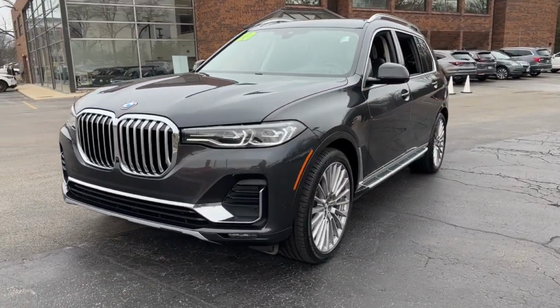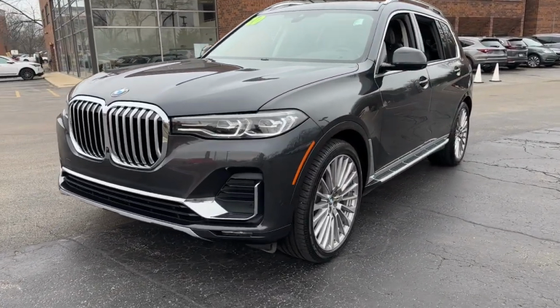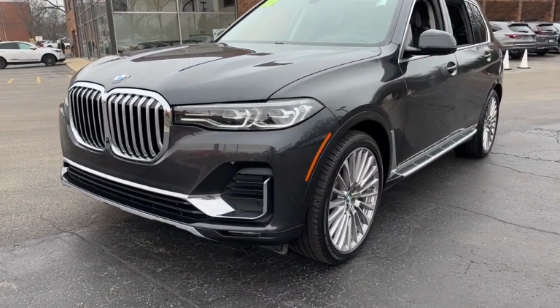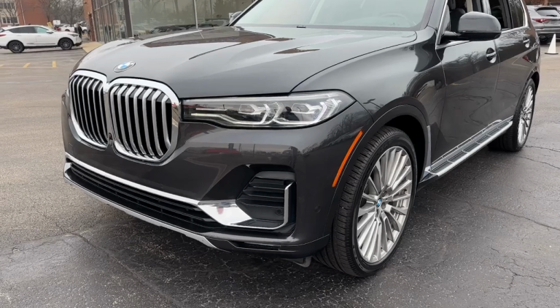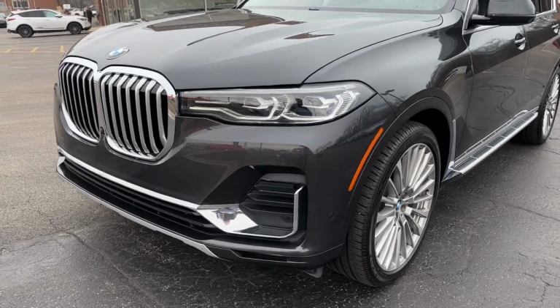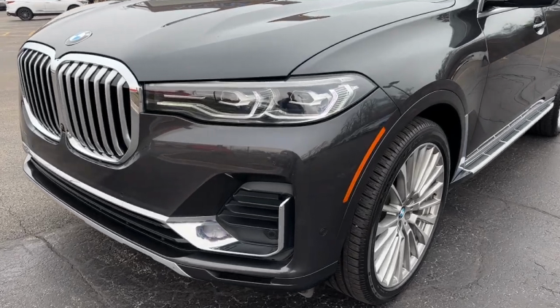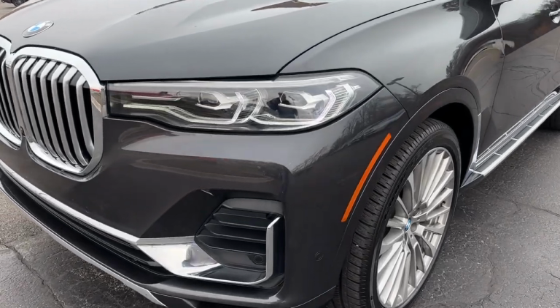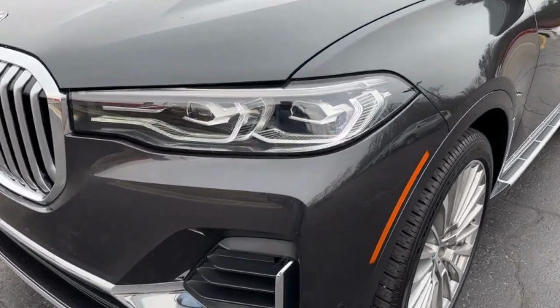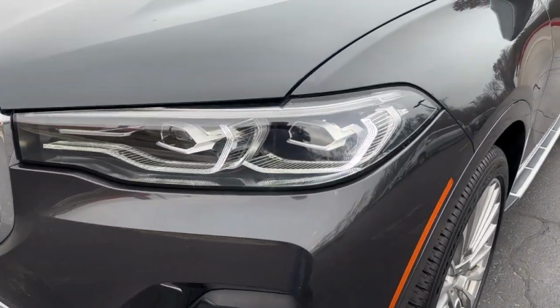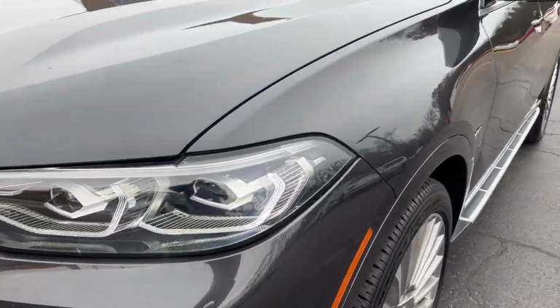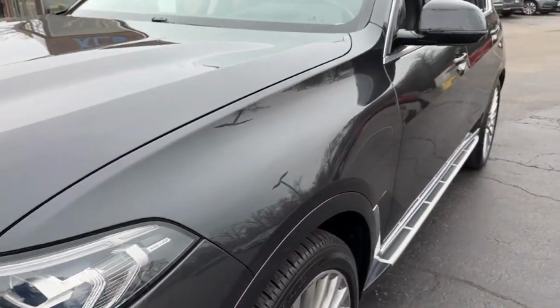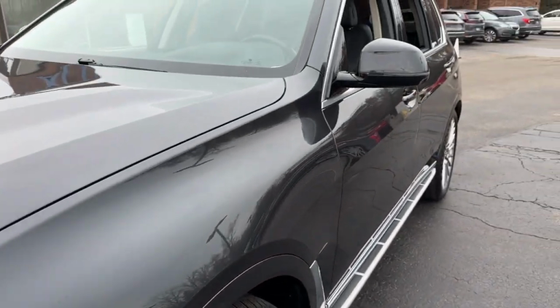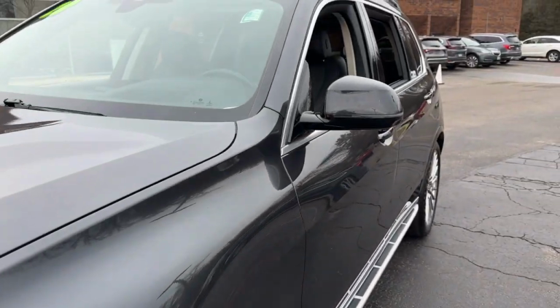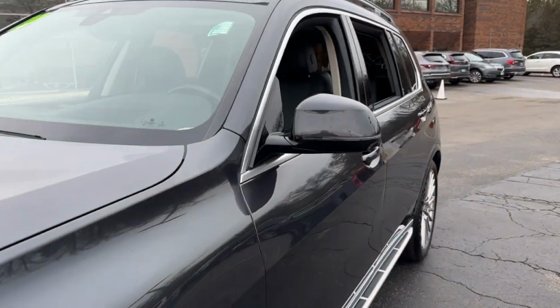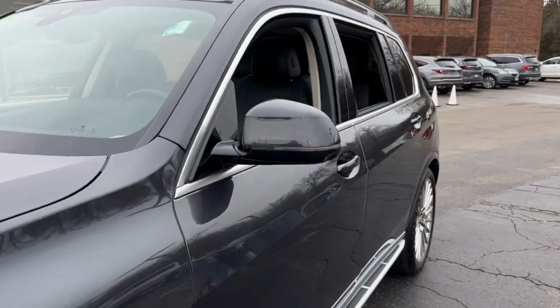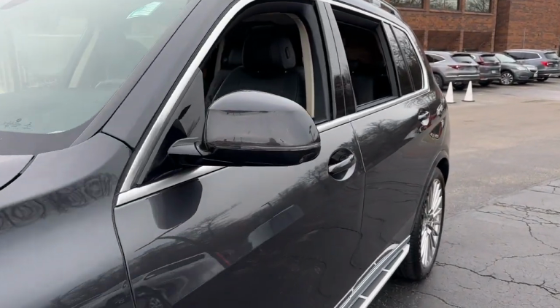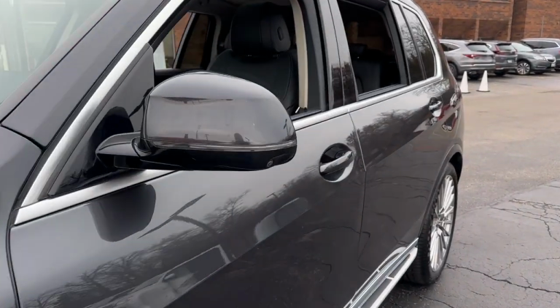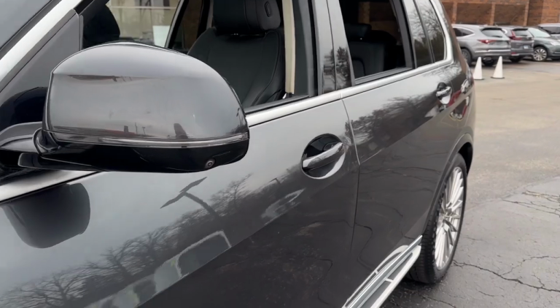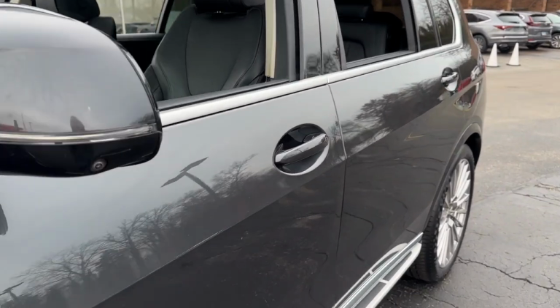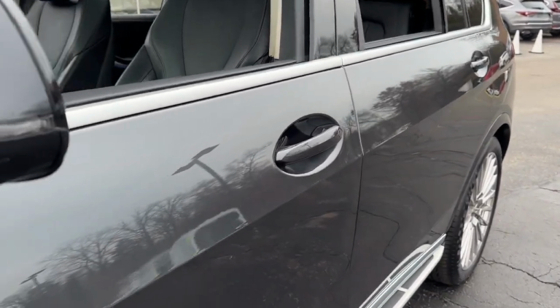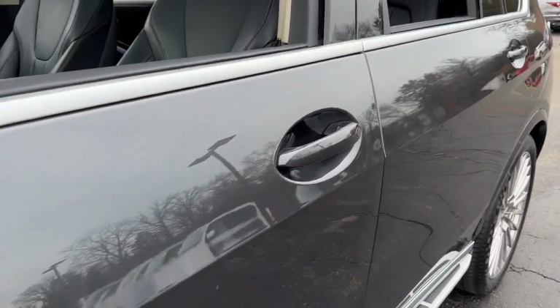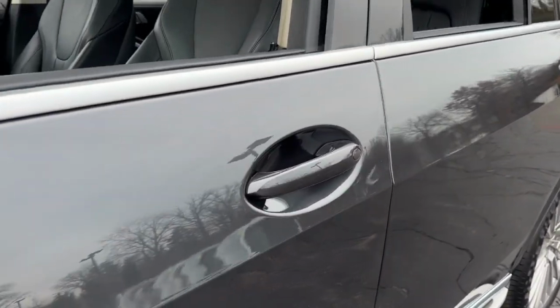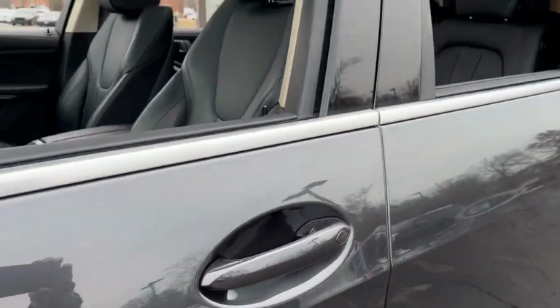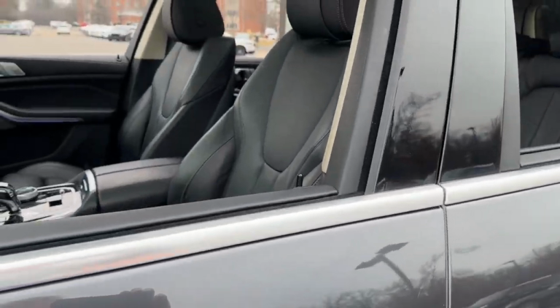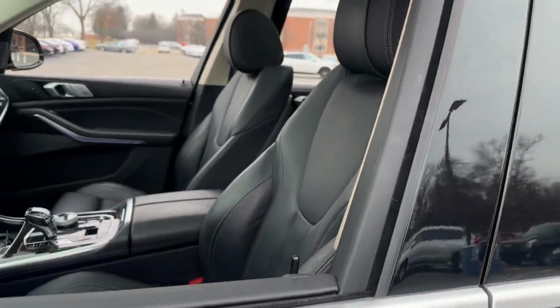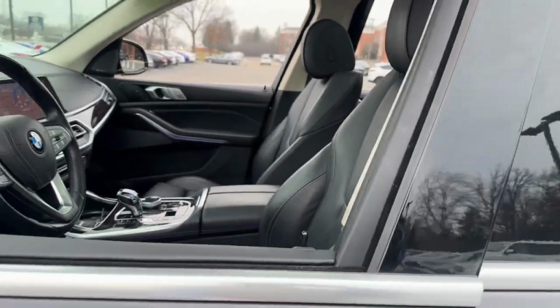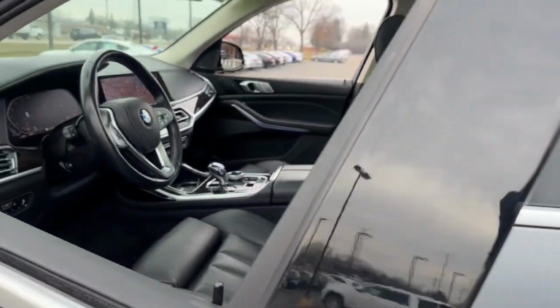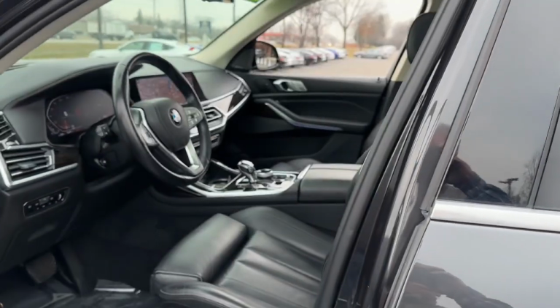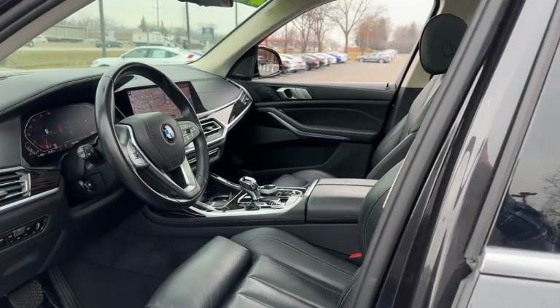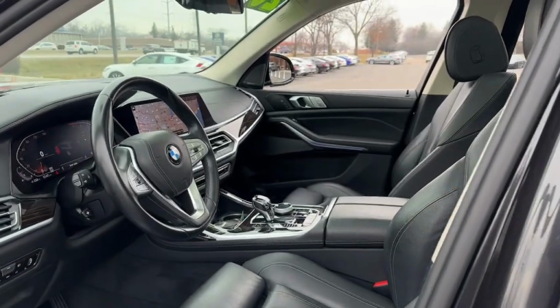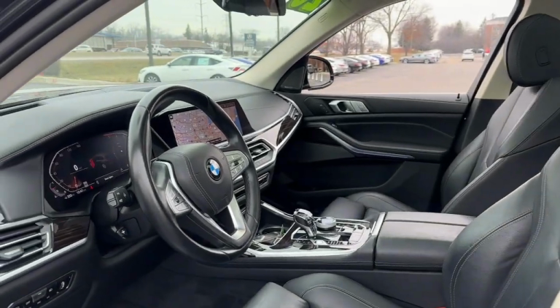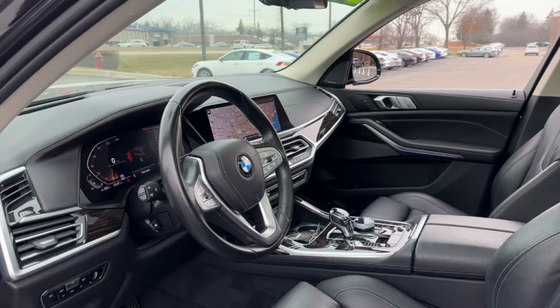Enjoy a view of this handsome BMW X7, the family-friendly, versatile luxury vehicle that combines upscale passenger amenities, advanced safety and connectivity tech, and delightful driving manners.